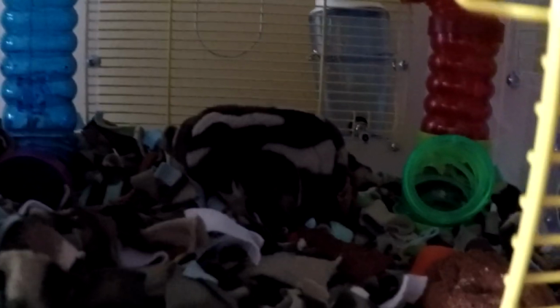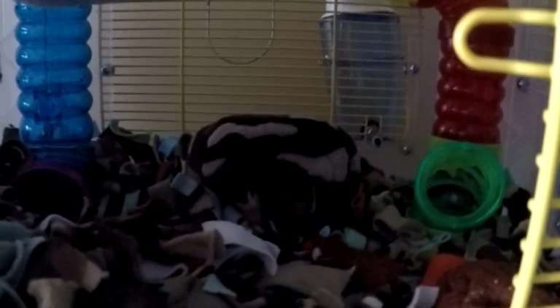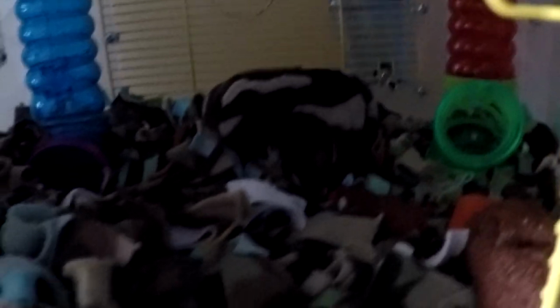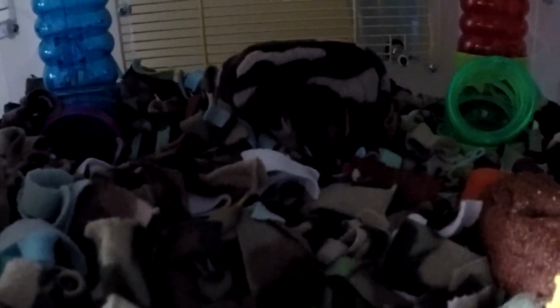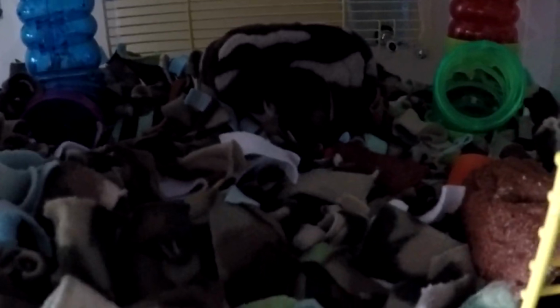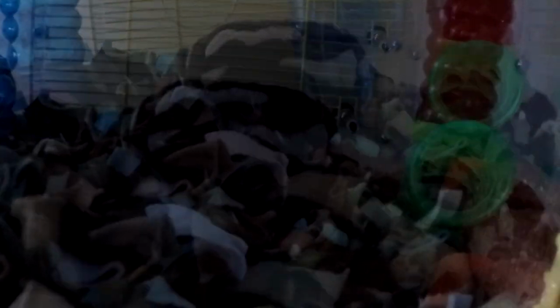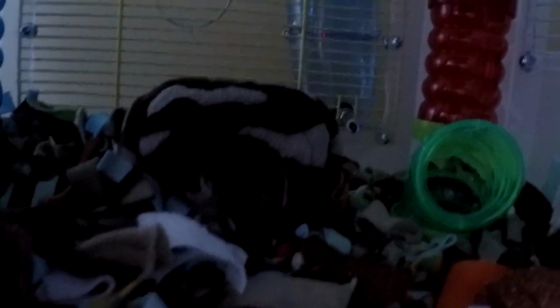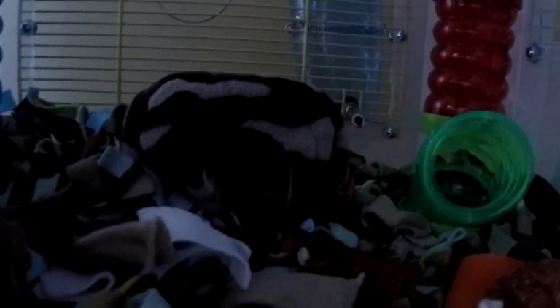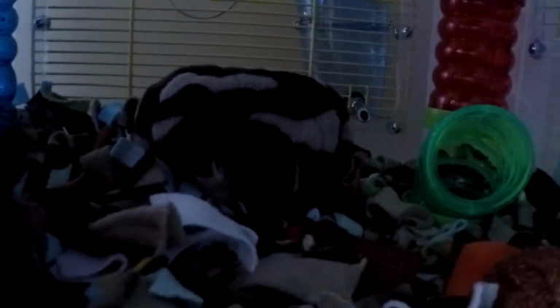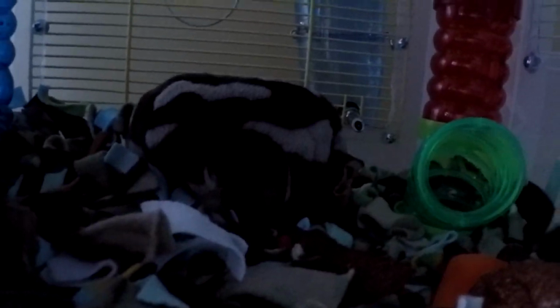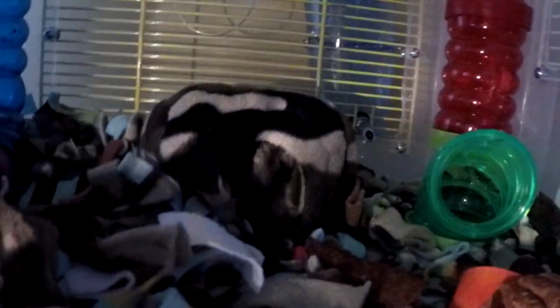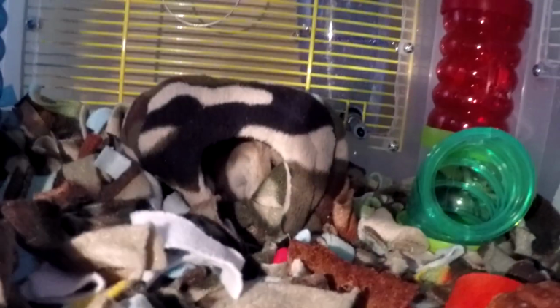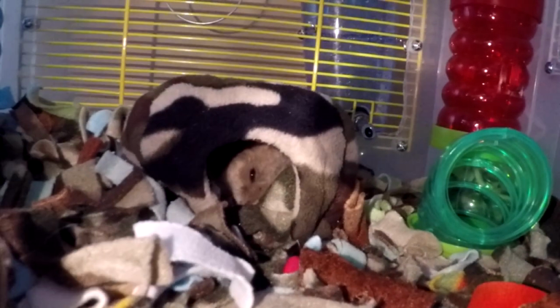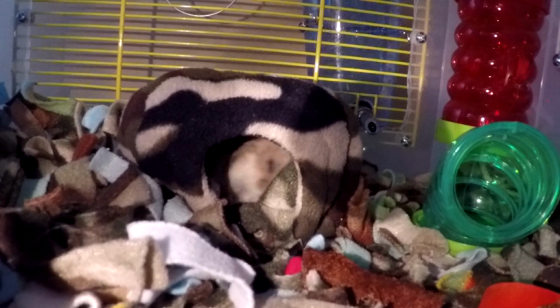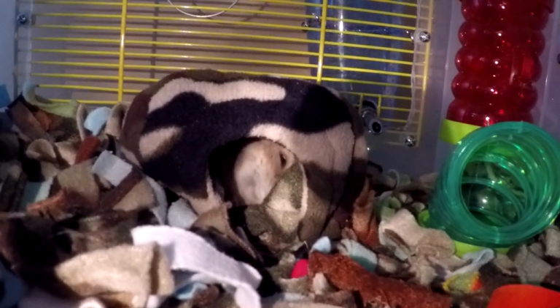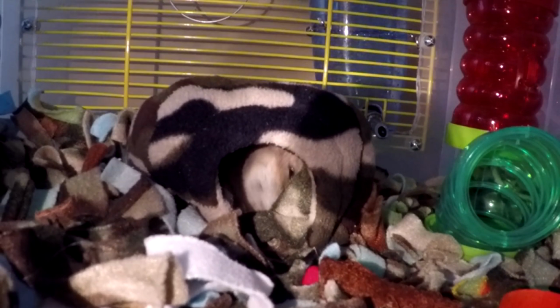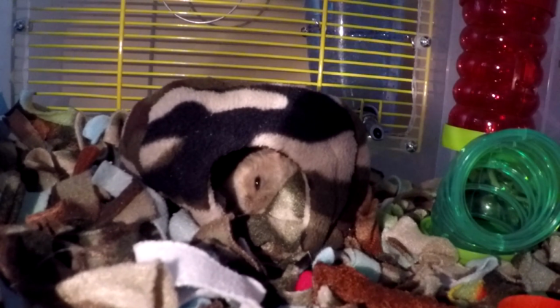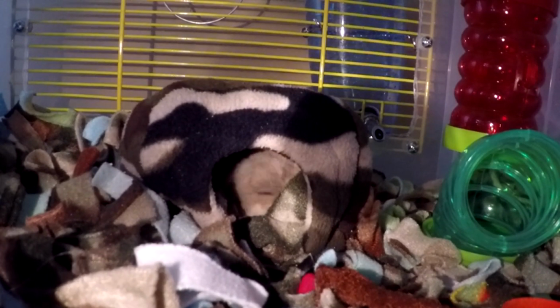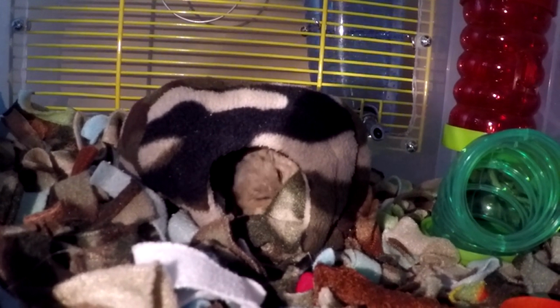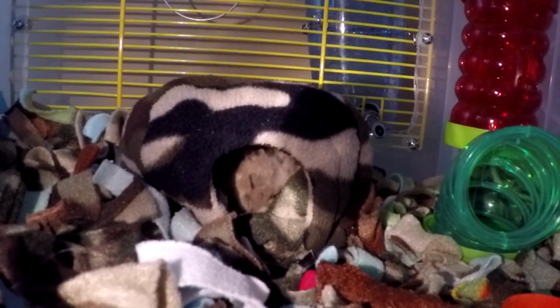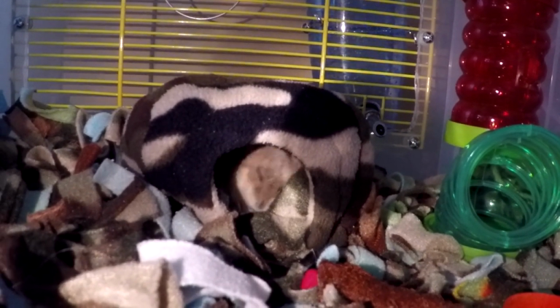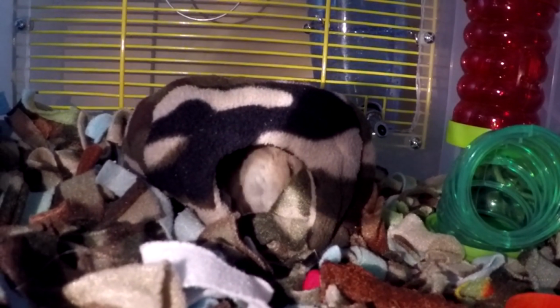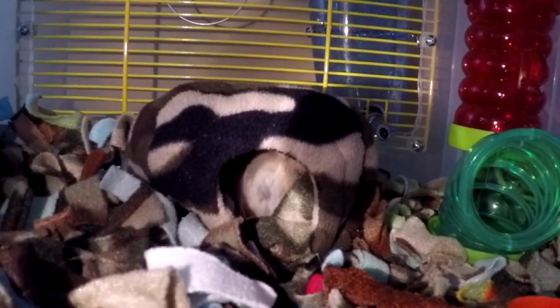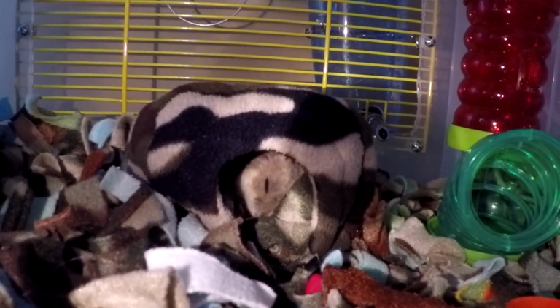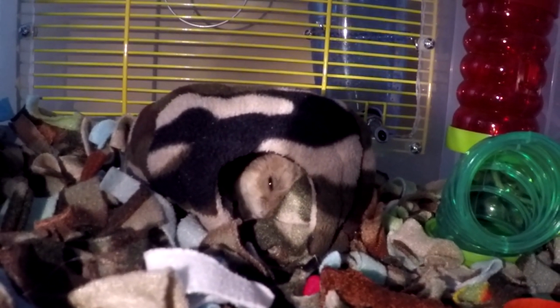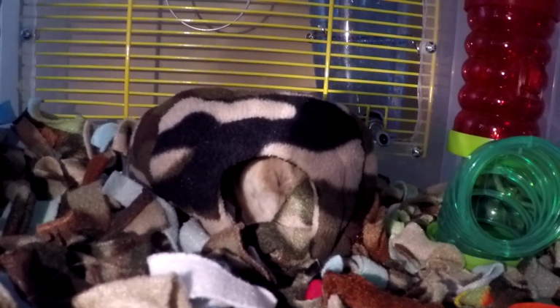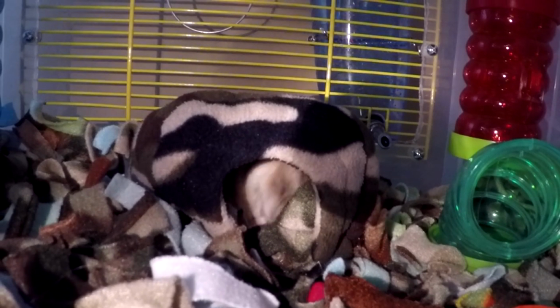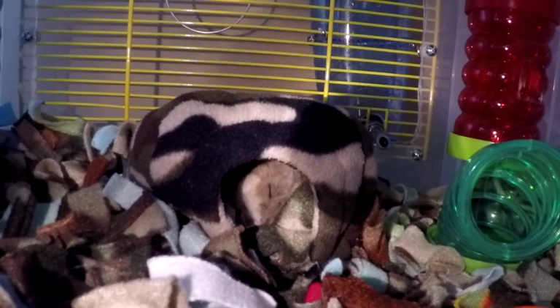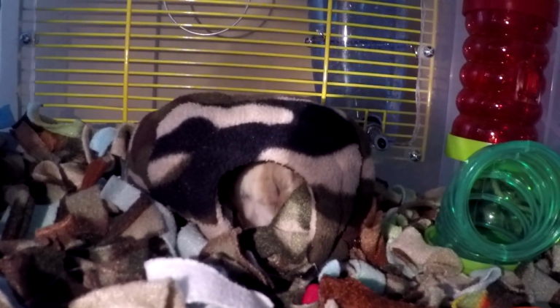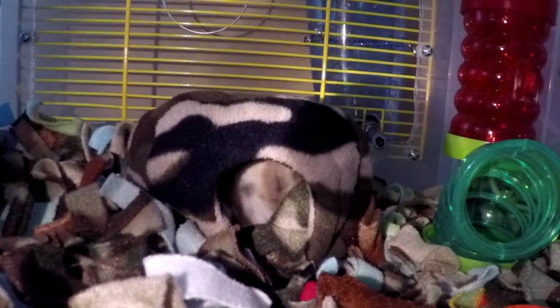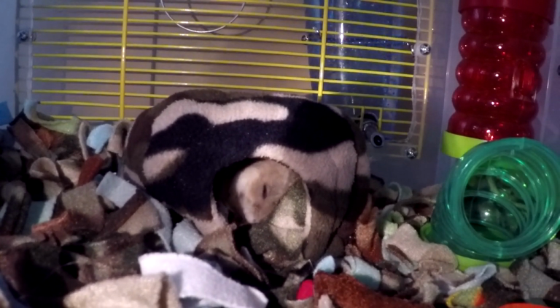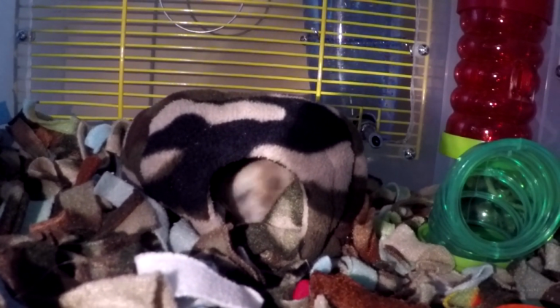Every day I would frequently check it for any damage, and then finally one morning I went to check on him and he was inside the hut. He had stuffed it with a bunch of his bedding and made a nest in it. That morning it was really cold outside — it was about 12 degrees Fahrenheit.